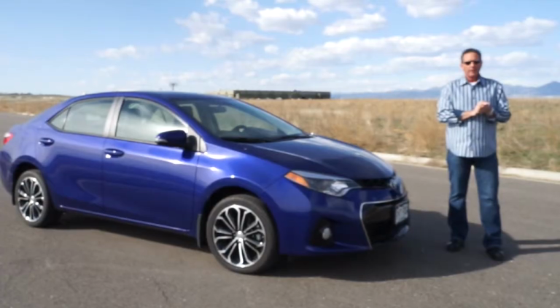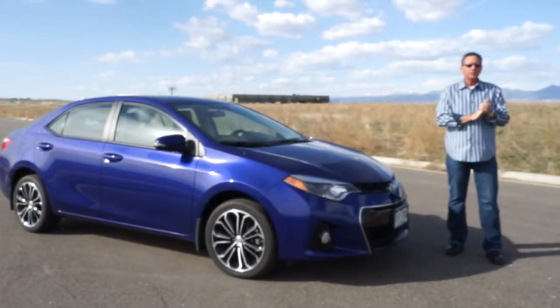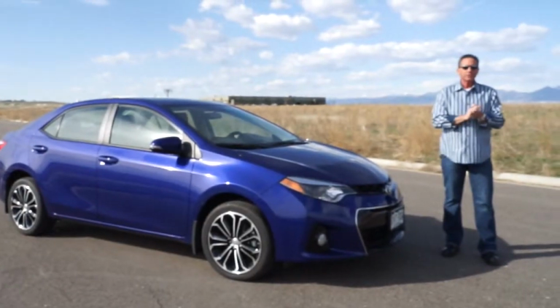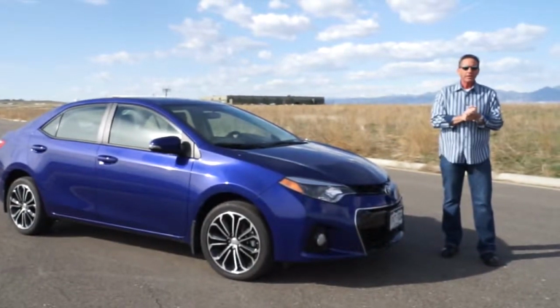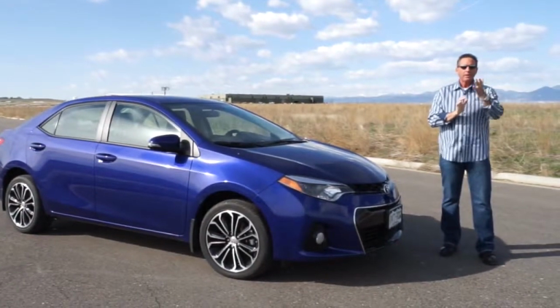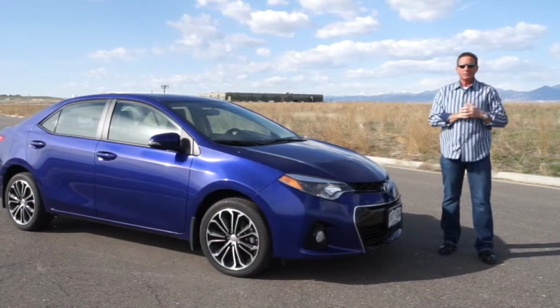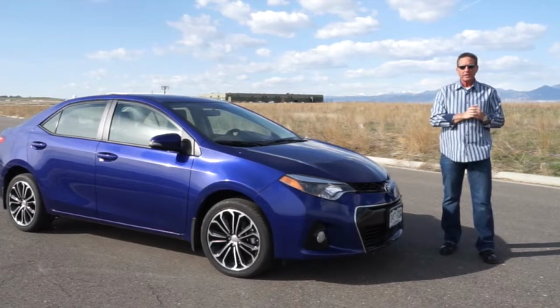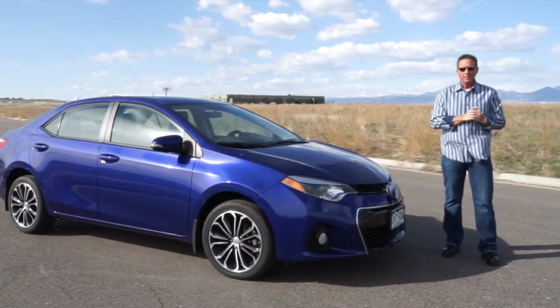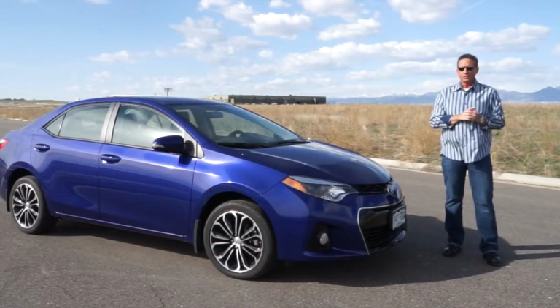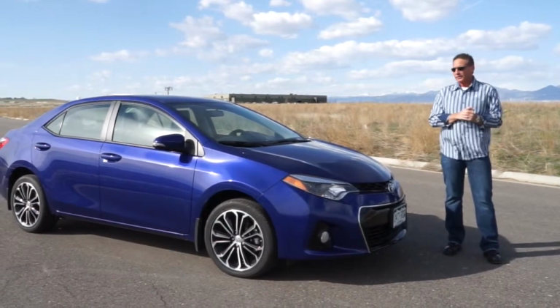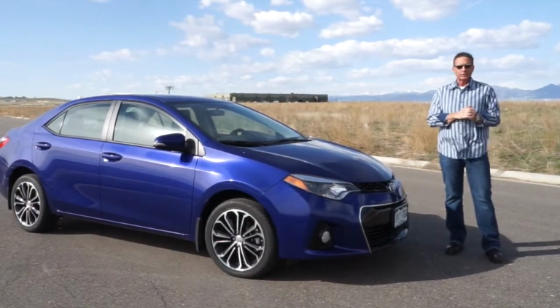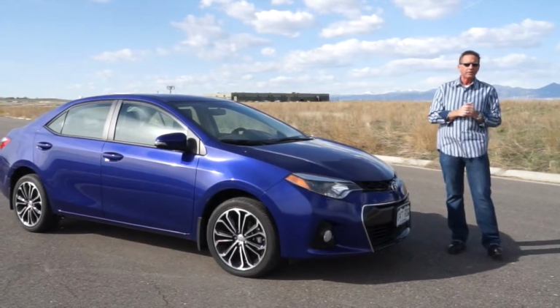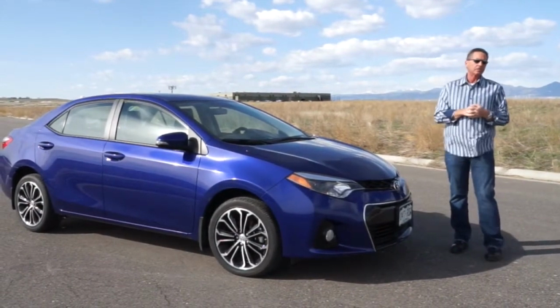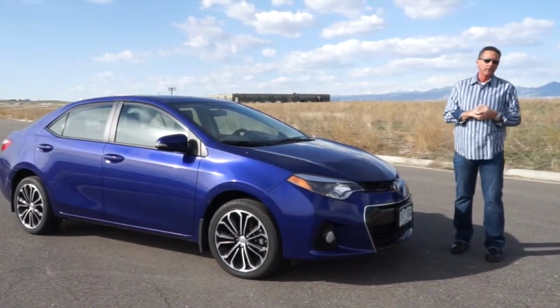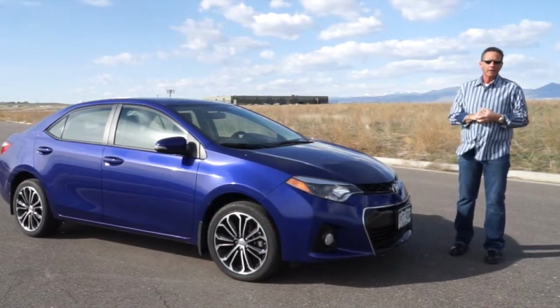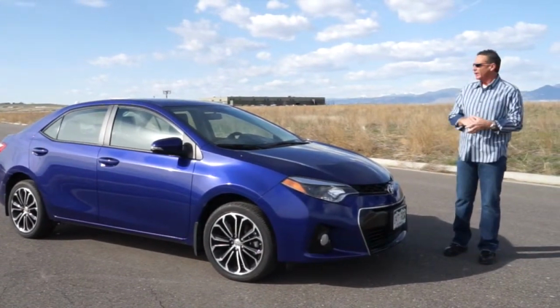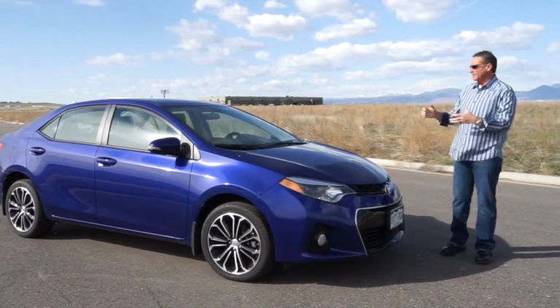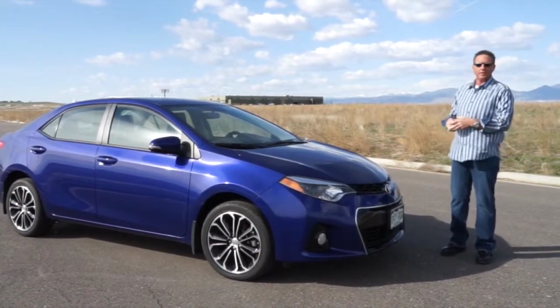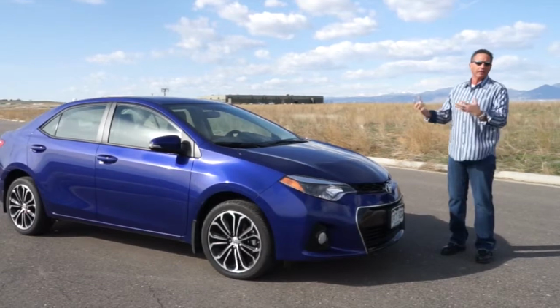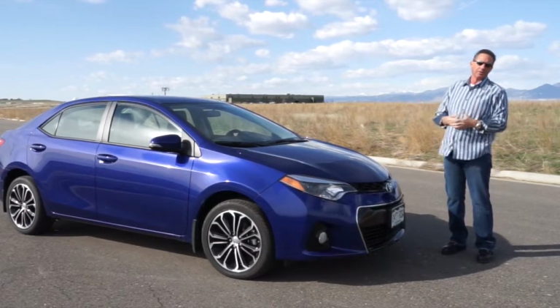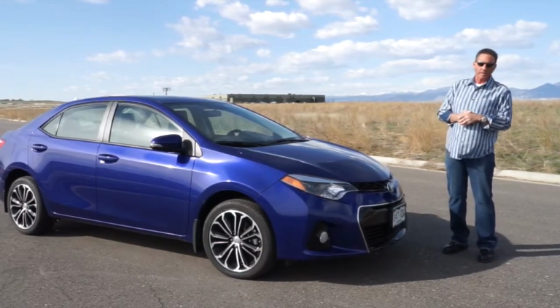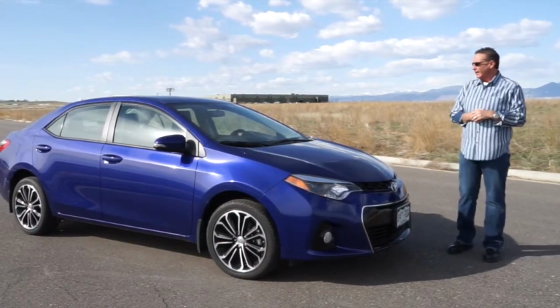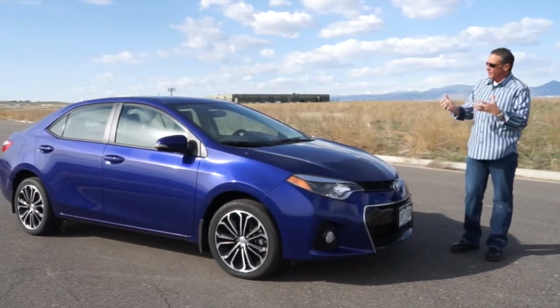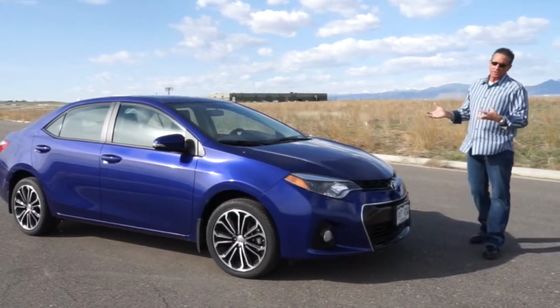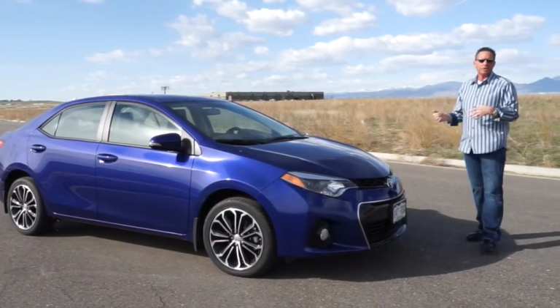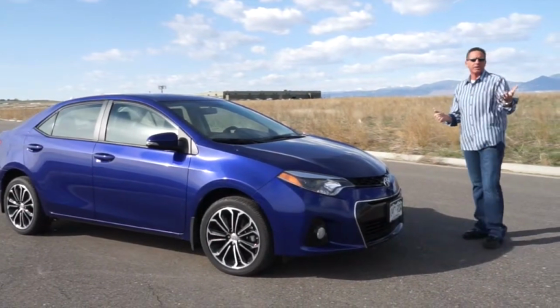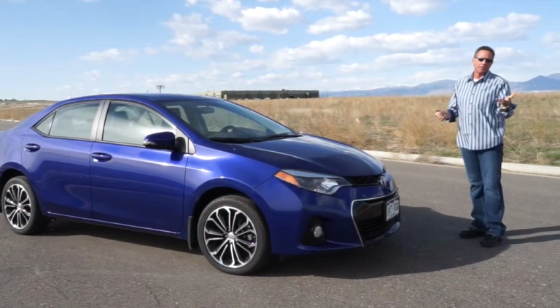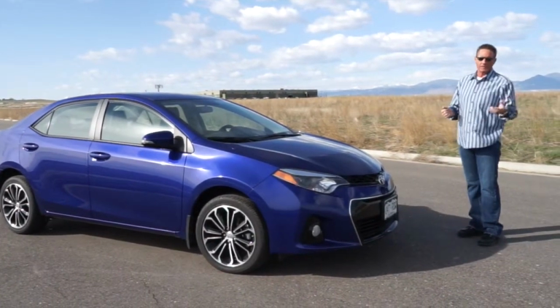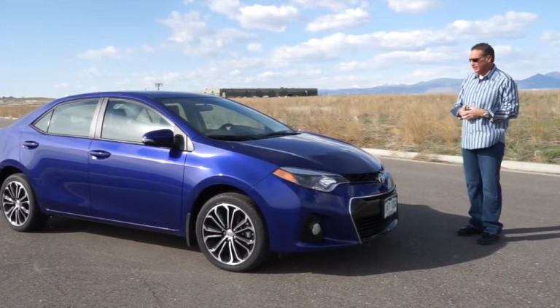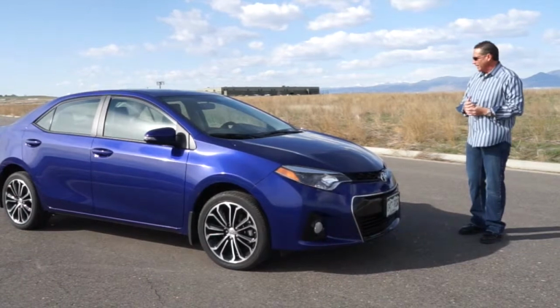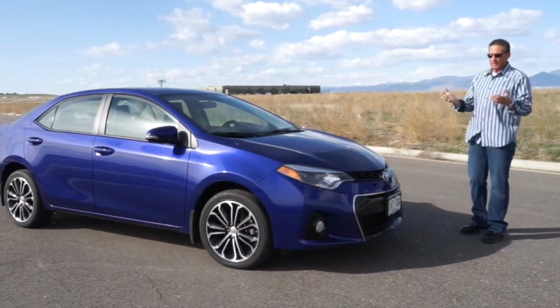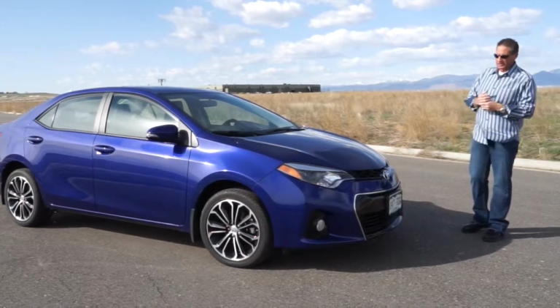All right folks, John Rush, Drive Radio, my son Richard Rush behind the camera. This is the short review of the 2015 Toyota Corolla — this happens to be the S model, the sport model. If you want more information on this car, please check out the long review that my son did.